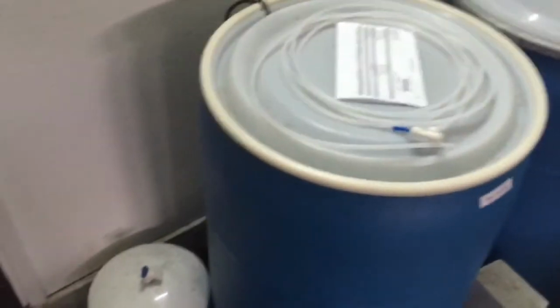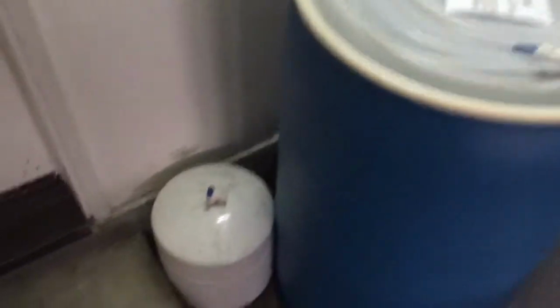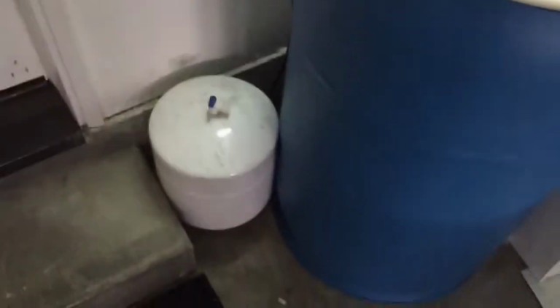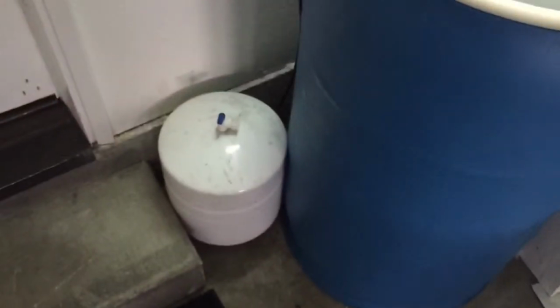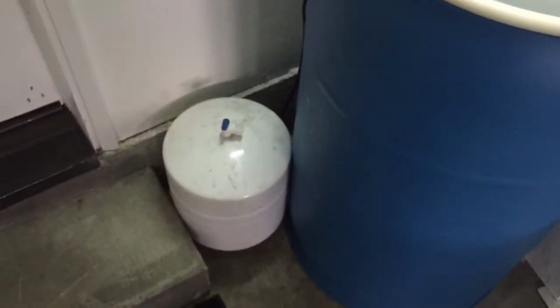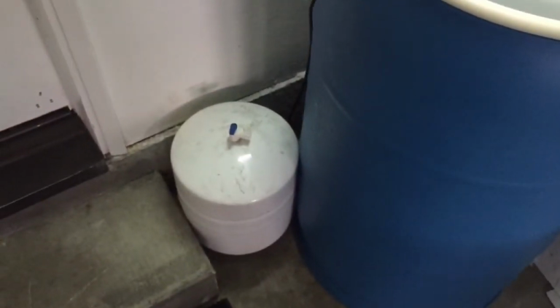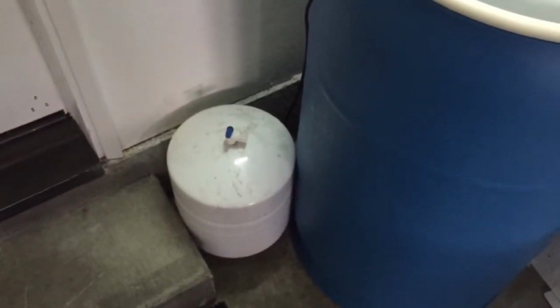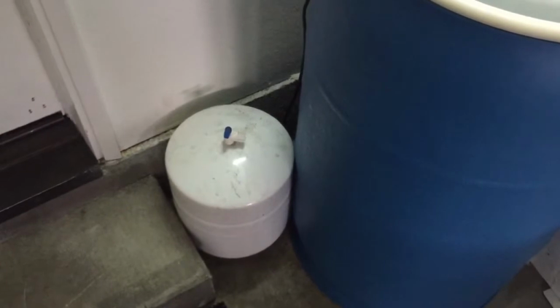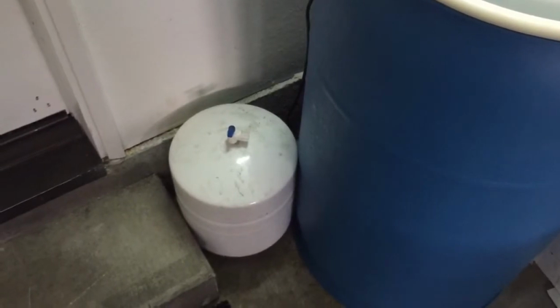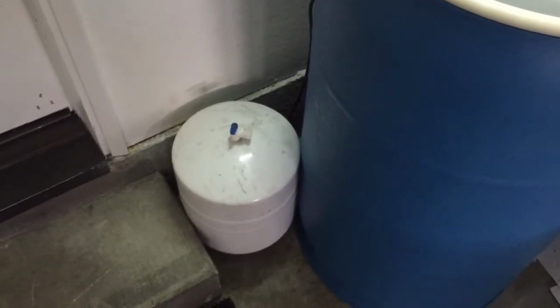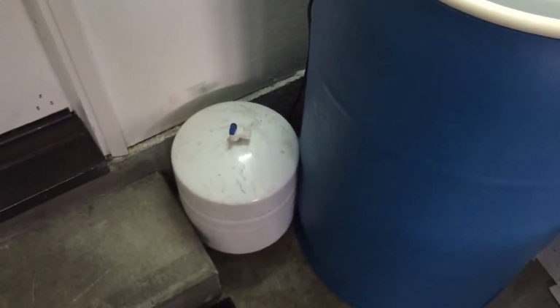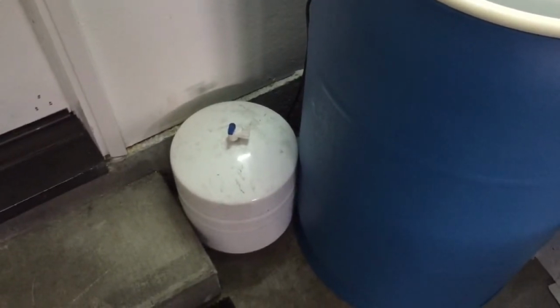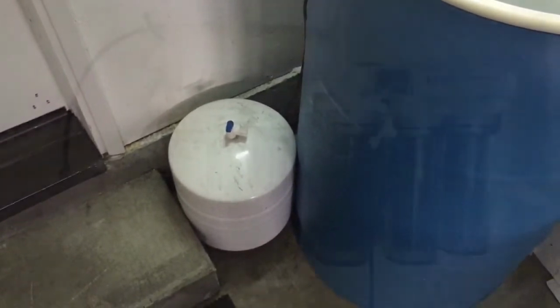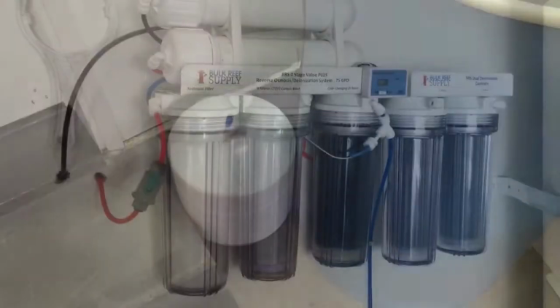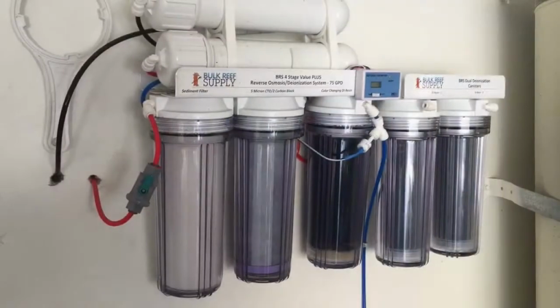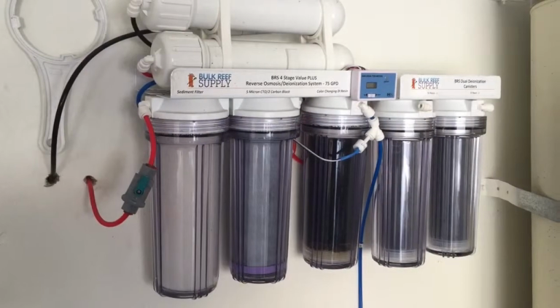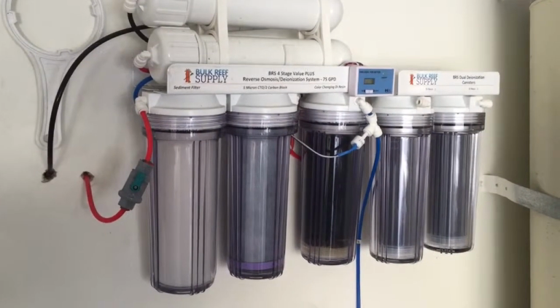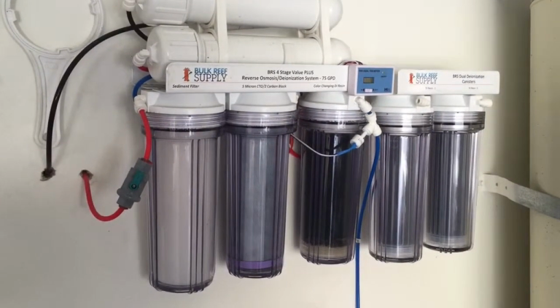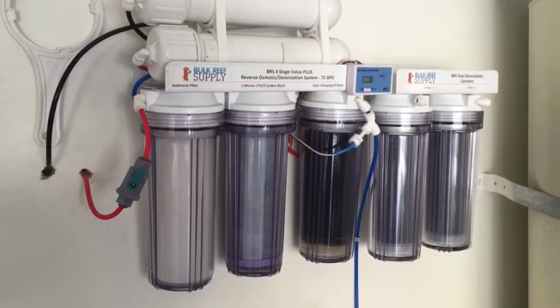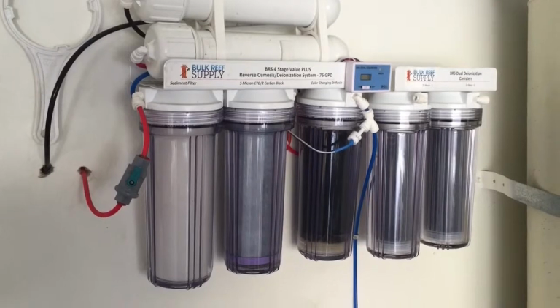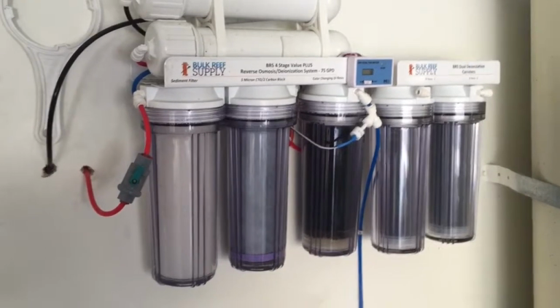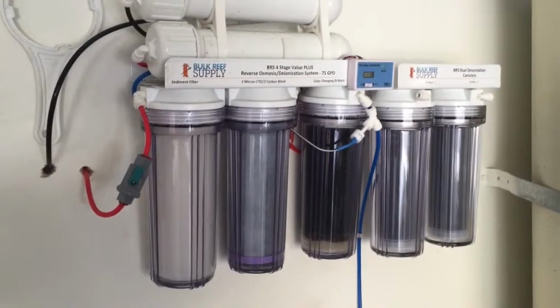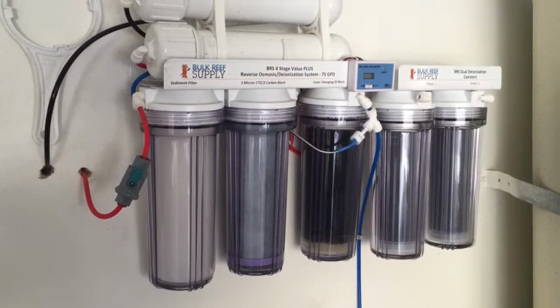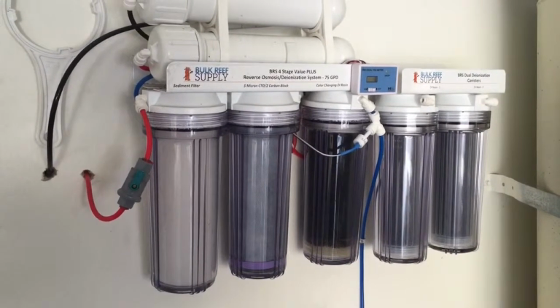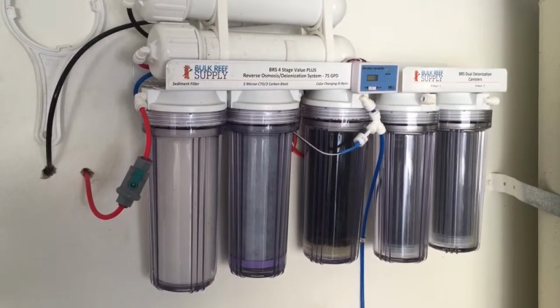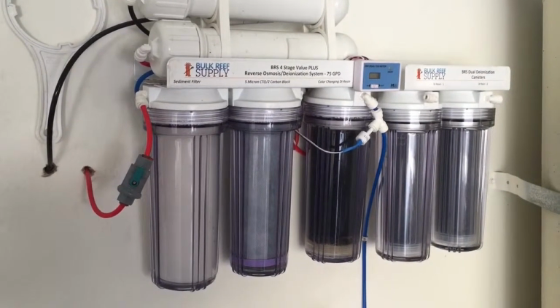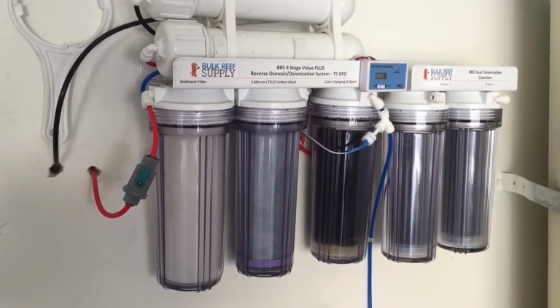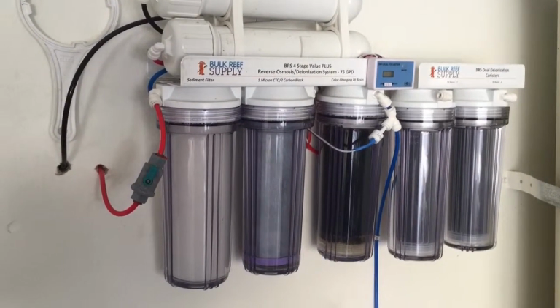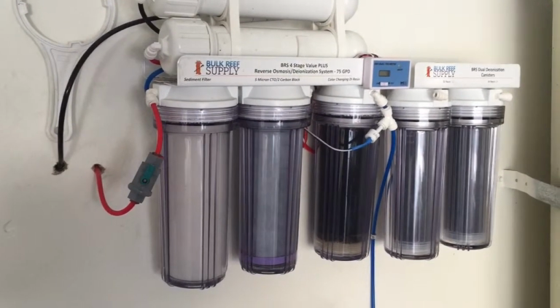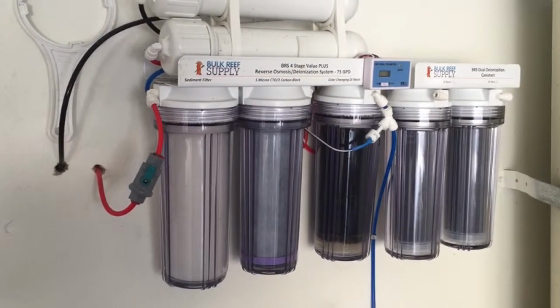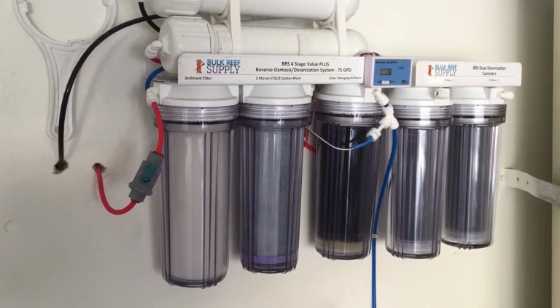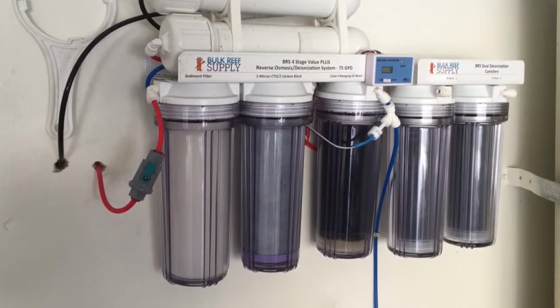Then we've got this tank, which I'm going to use as the storage unit for storing water for the refrigerator. One of the first steps is going to be physically mounting the parts, so start mounting the DI canisters, trying to lay it out so that everything's accessible.